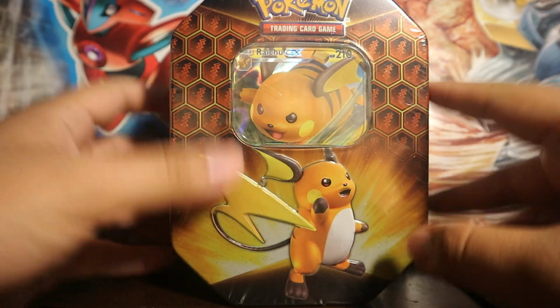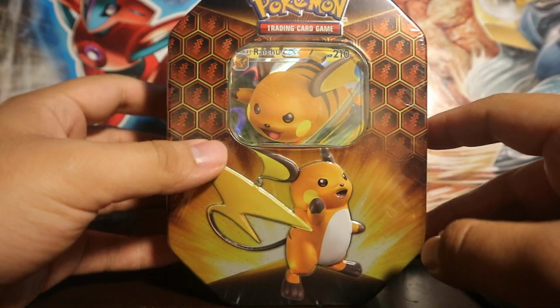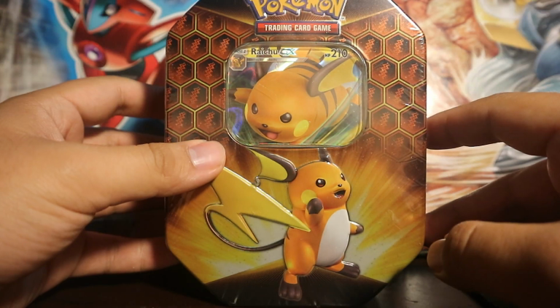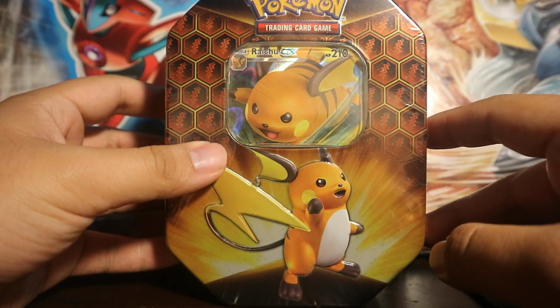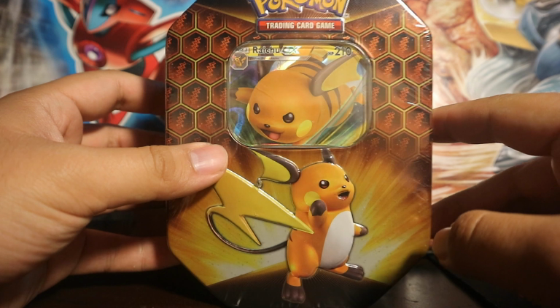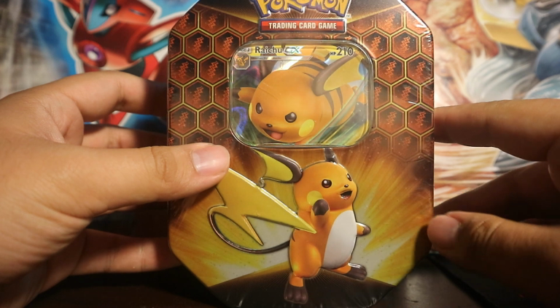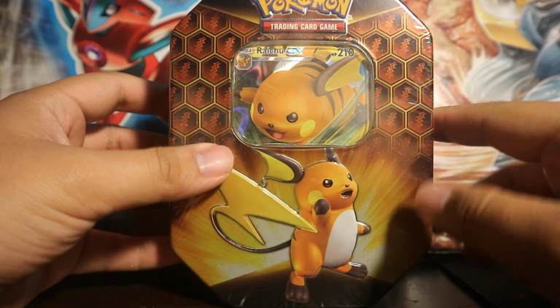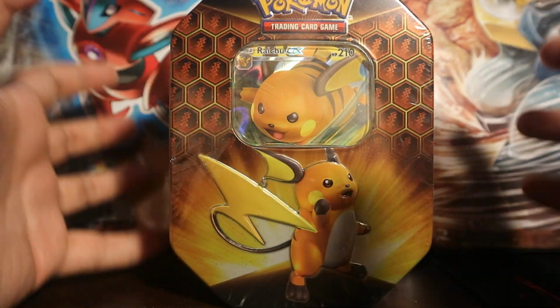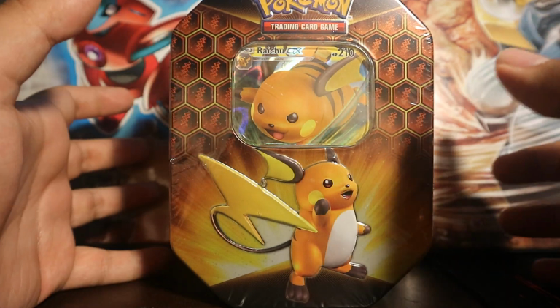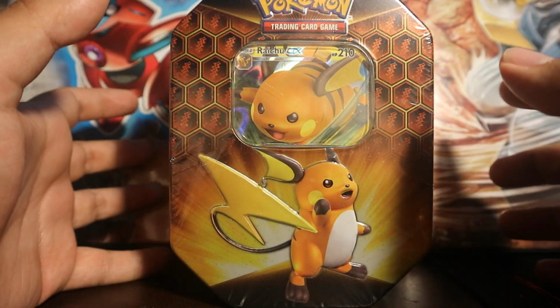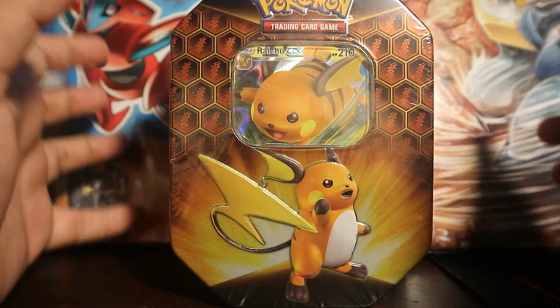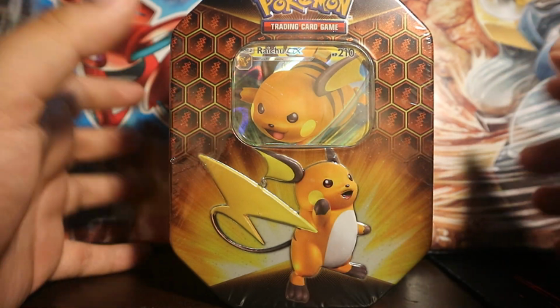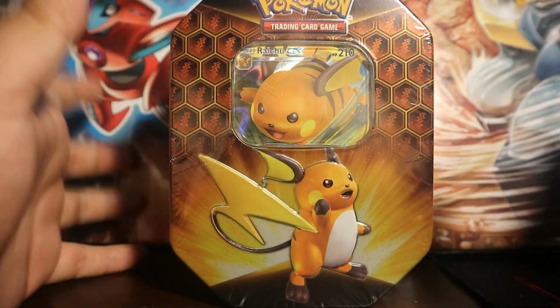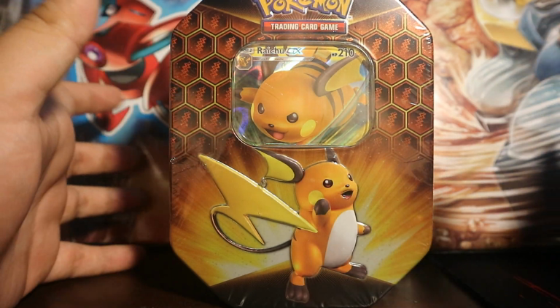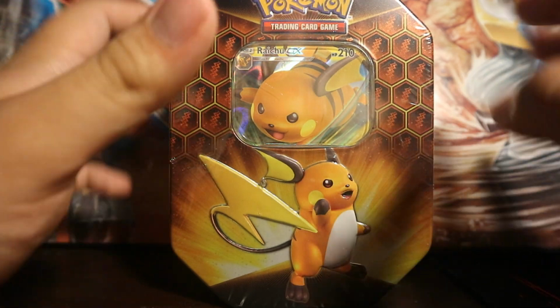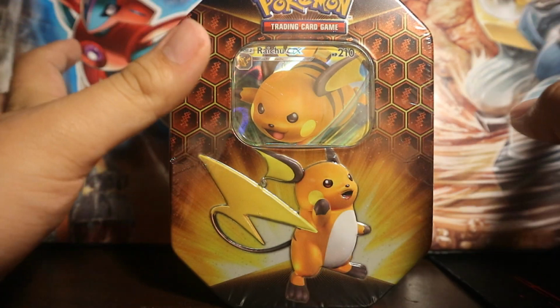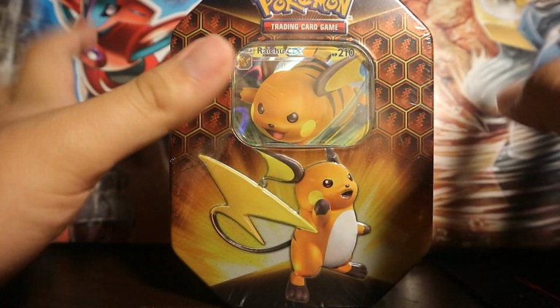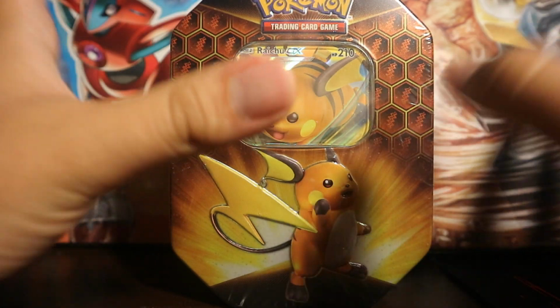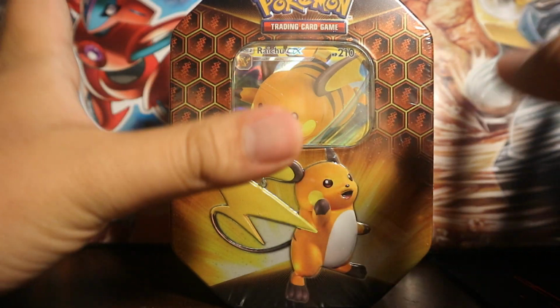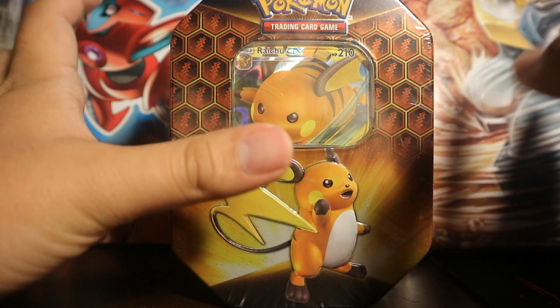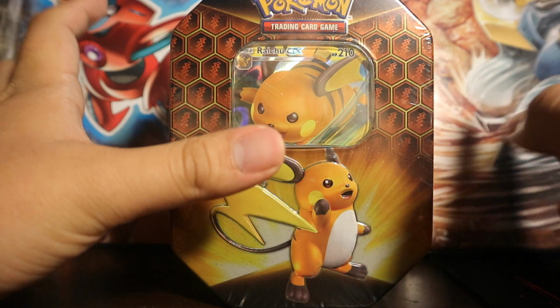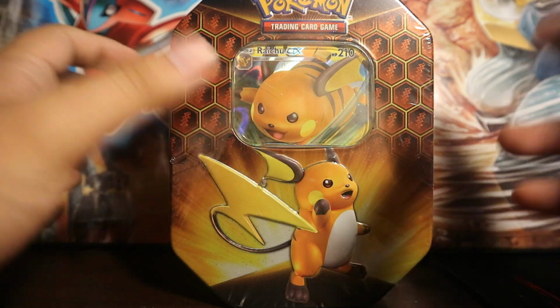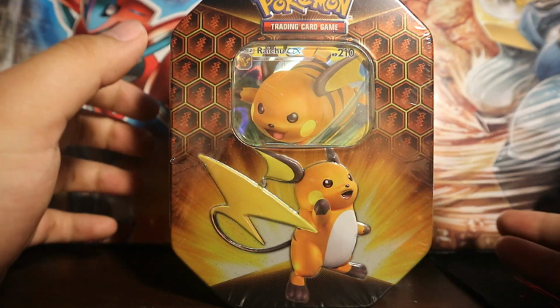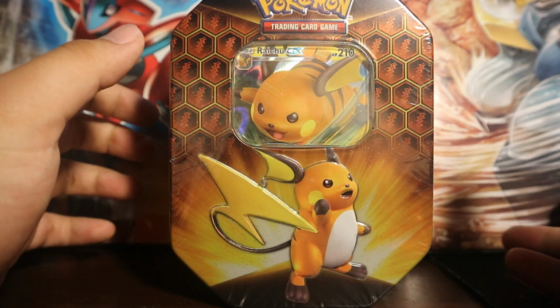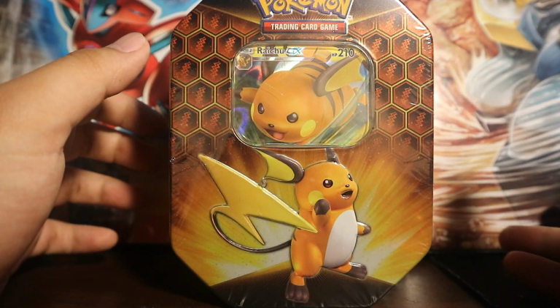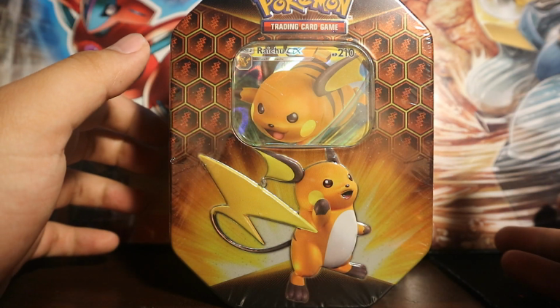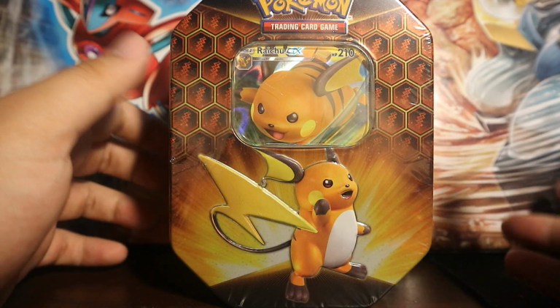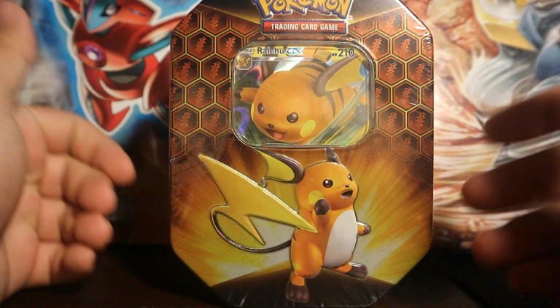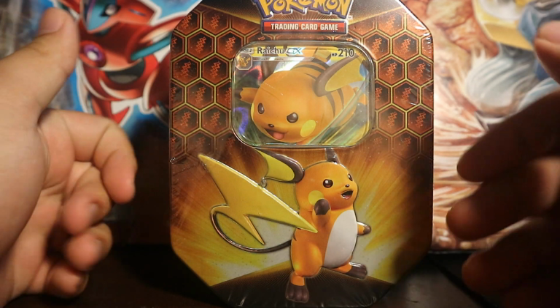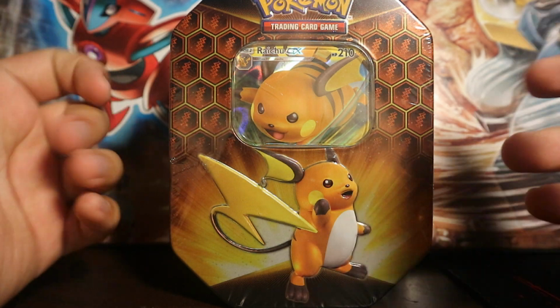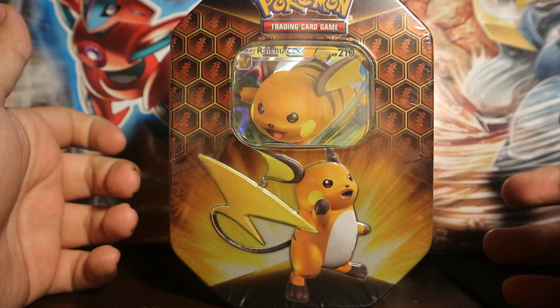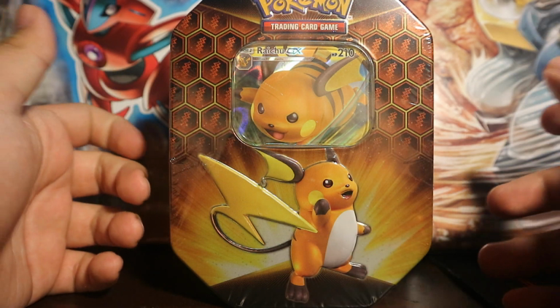I picked this up at my local EB Games, for you guys from the States — EB Games is GameStop, same company, just different name in different countries. In the States it's GameStop, here in Canada it's EB Games.